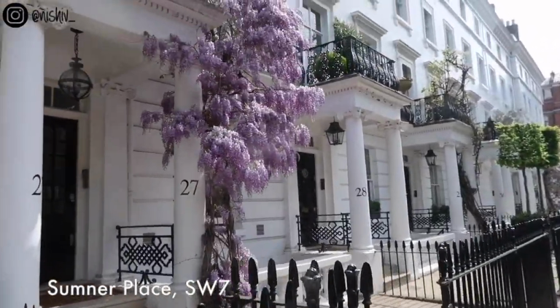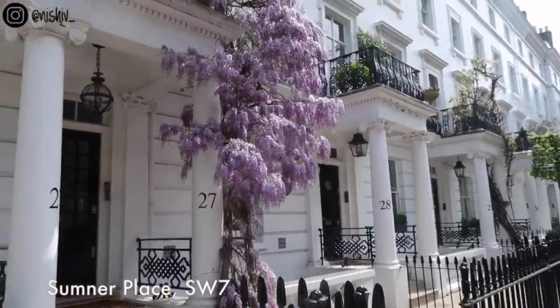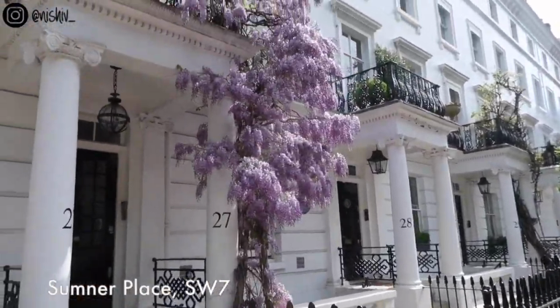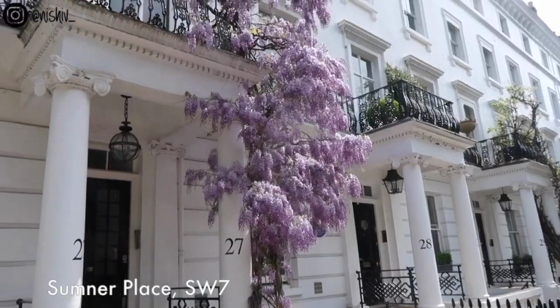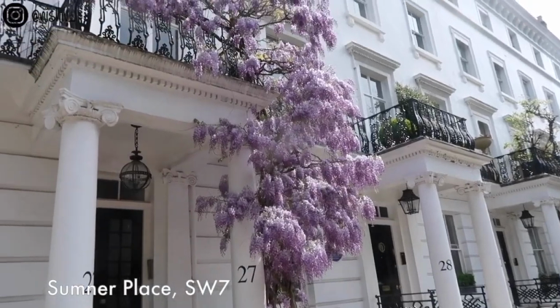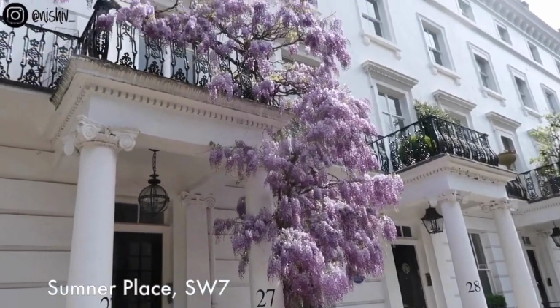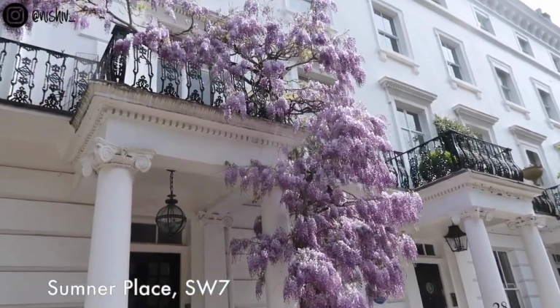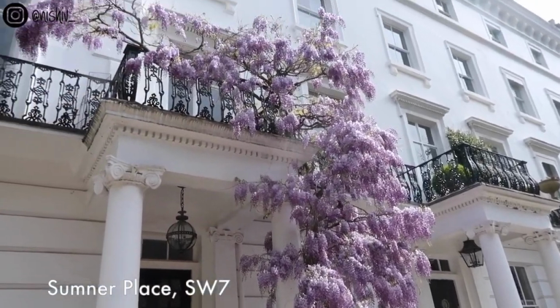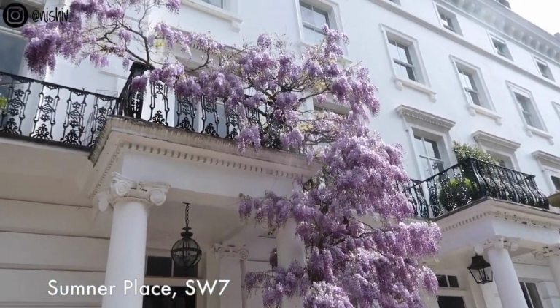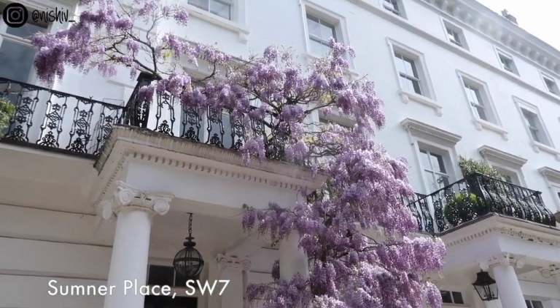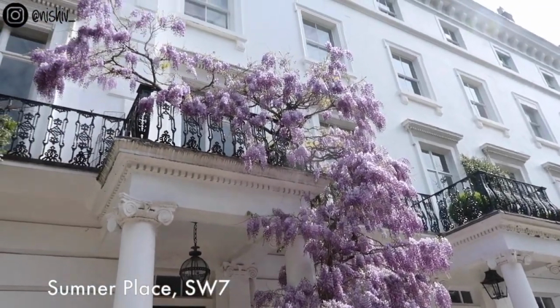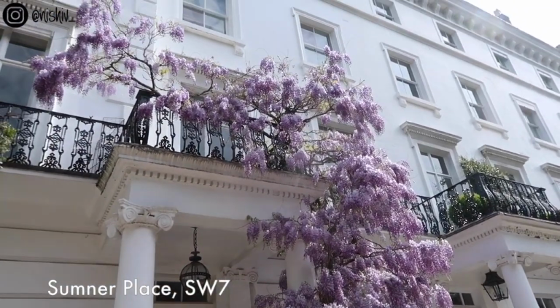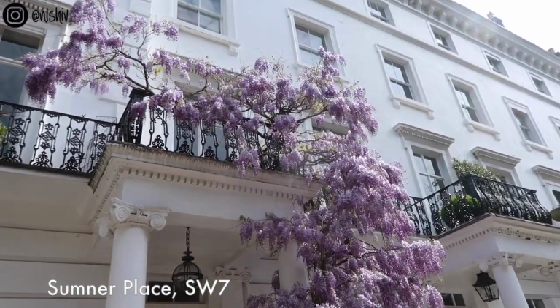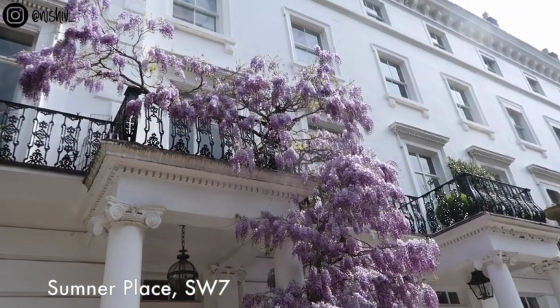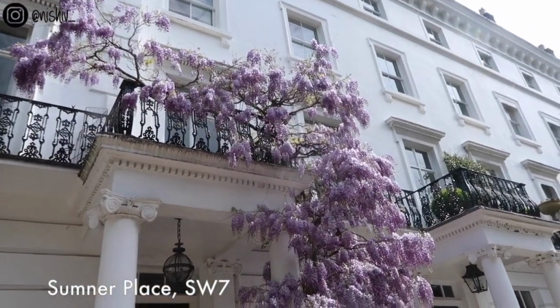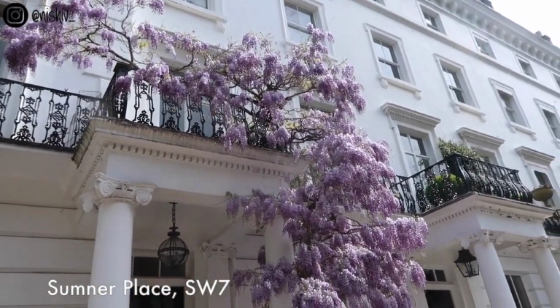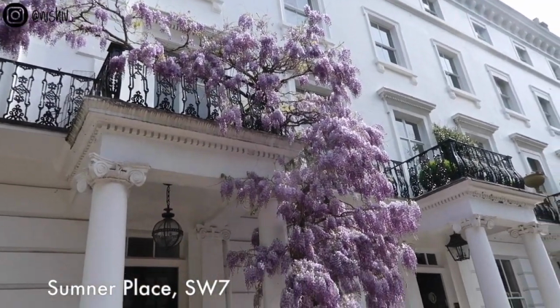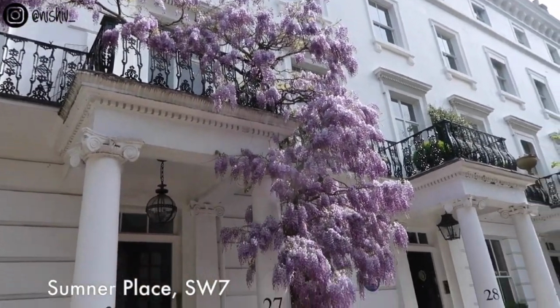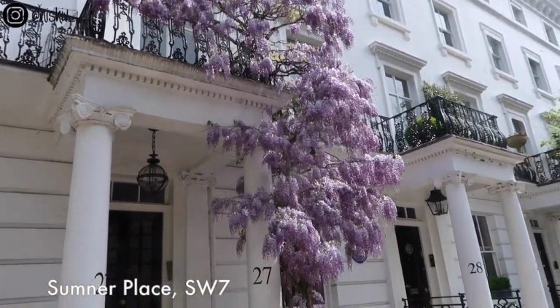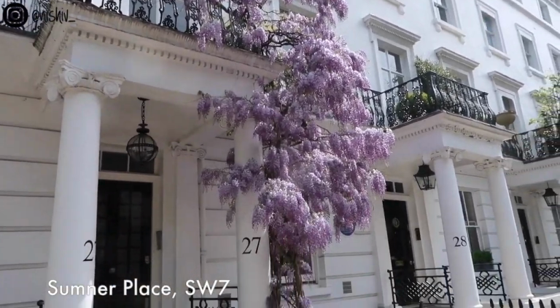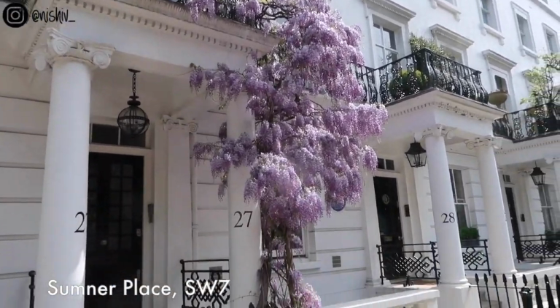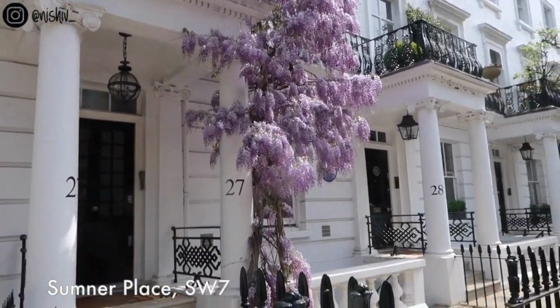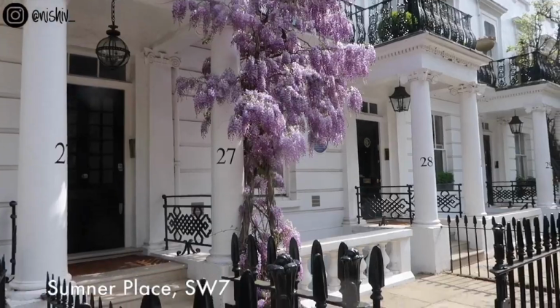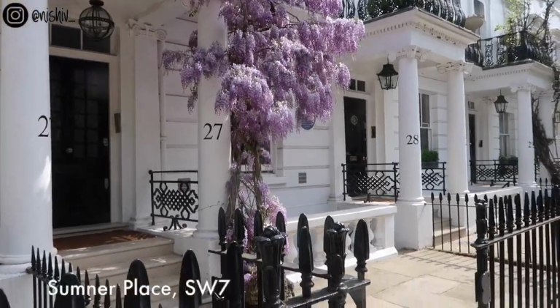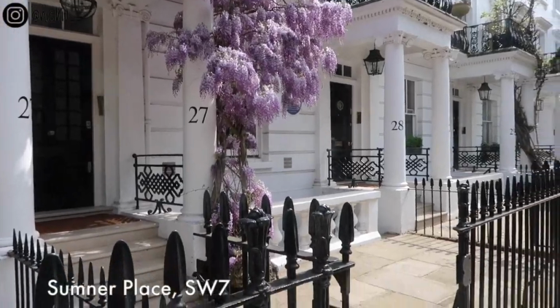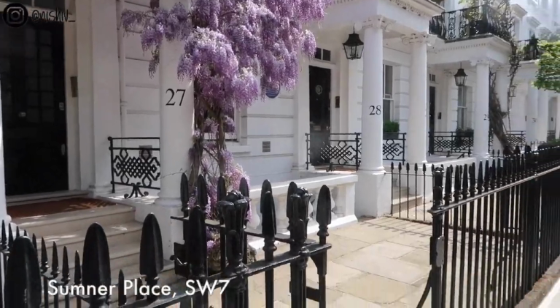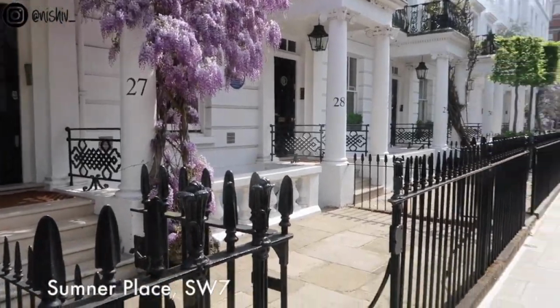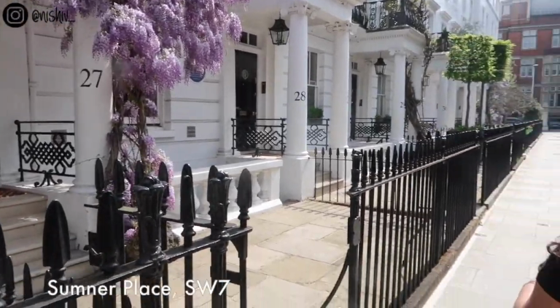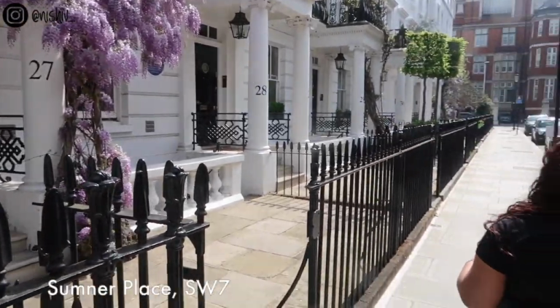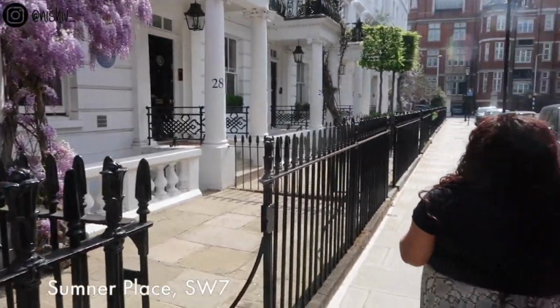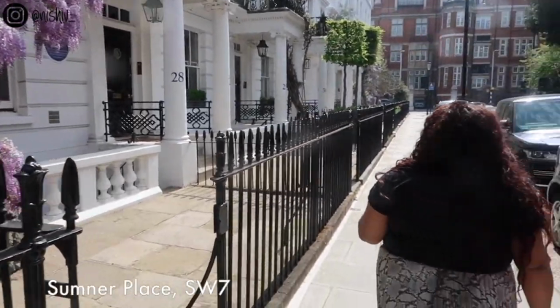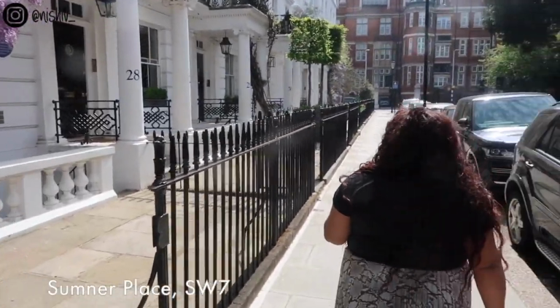How gorgeous is this in the sun? It's a photographer's dream. There's another house down below as well.